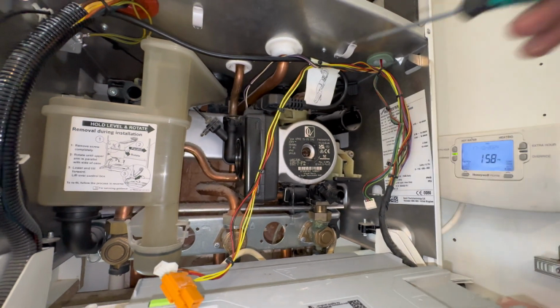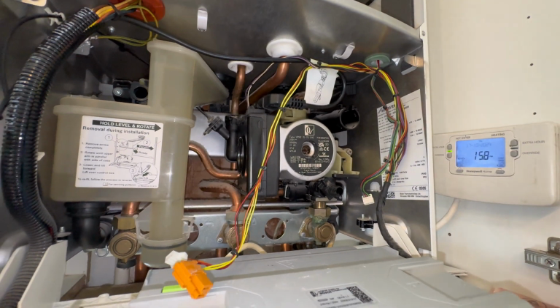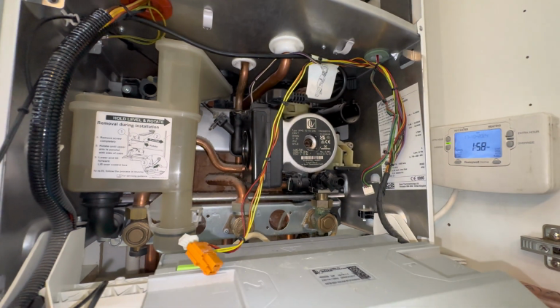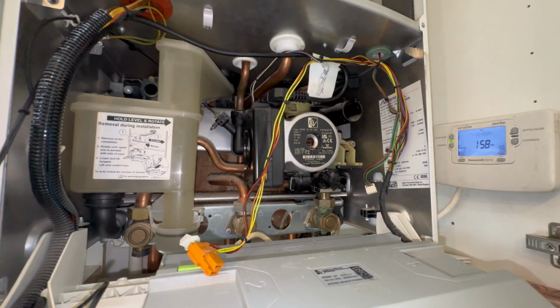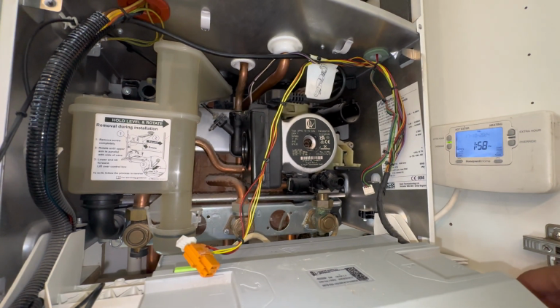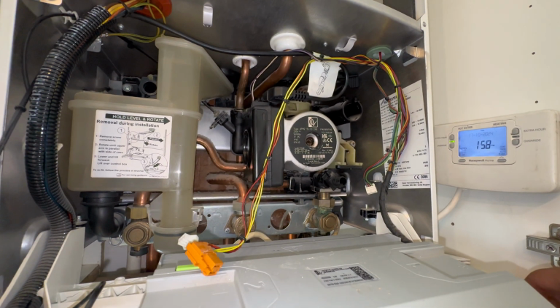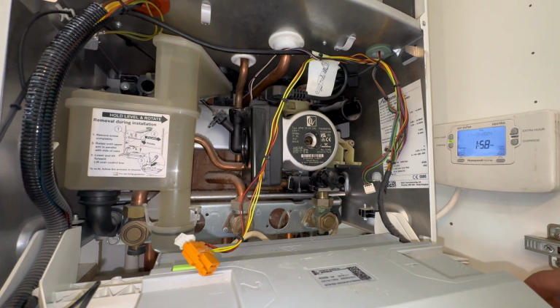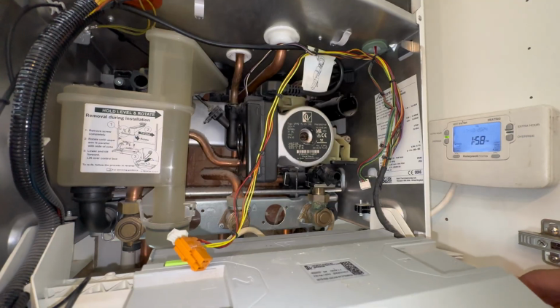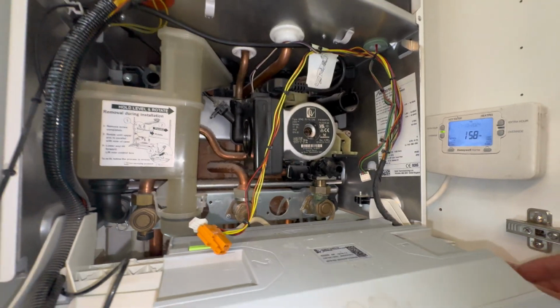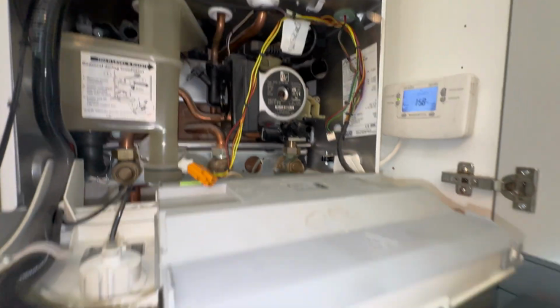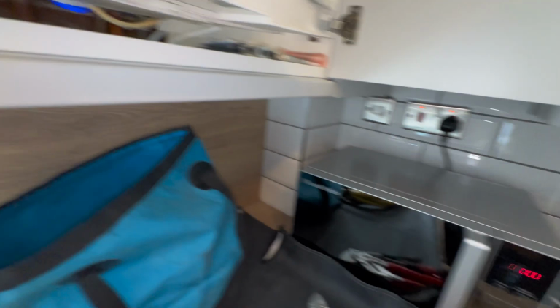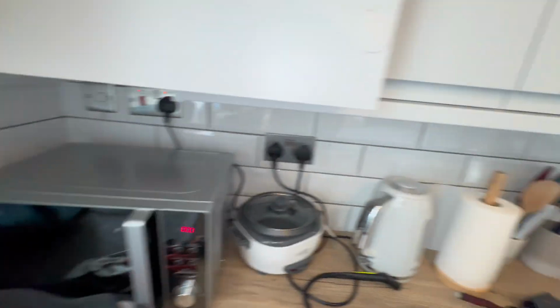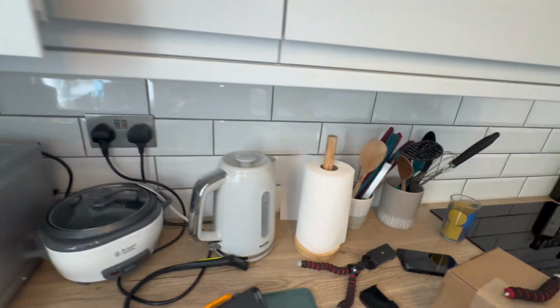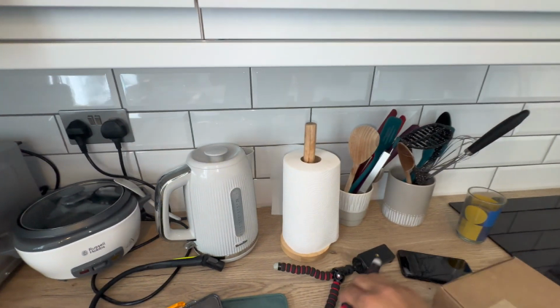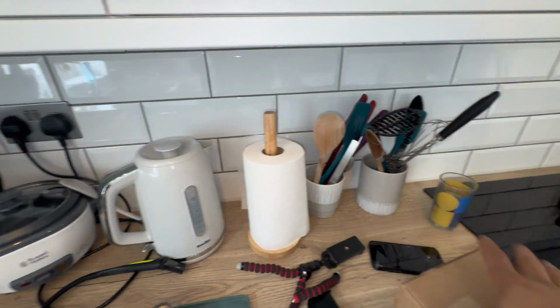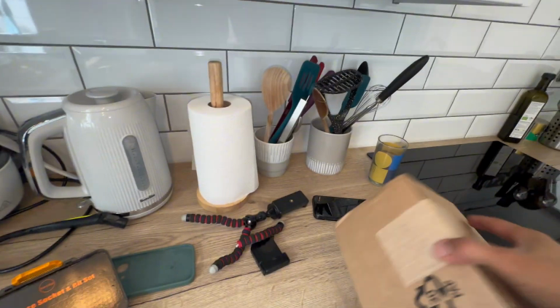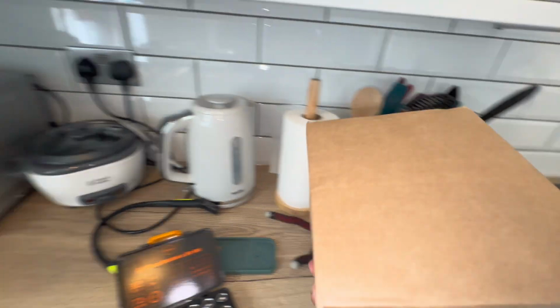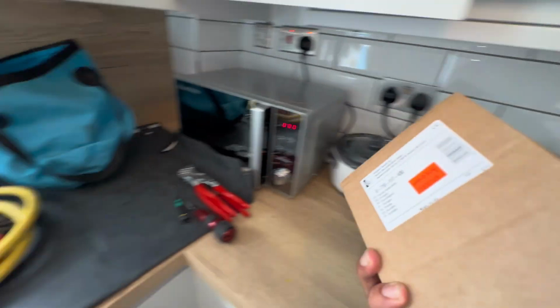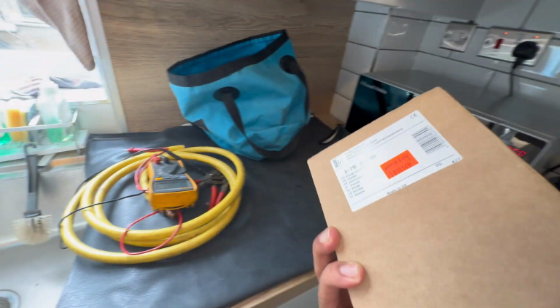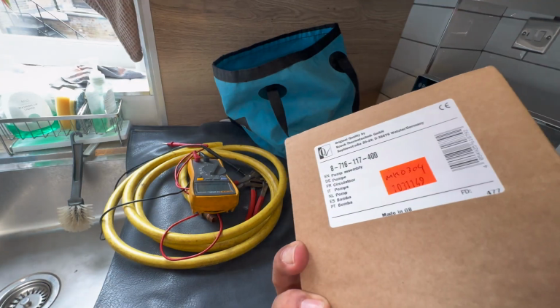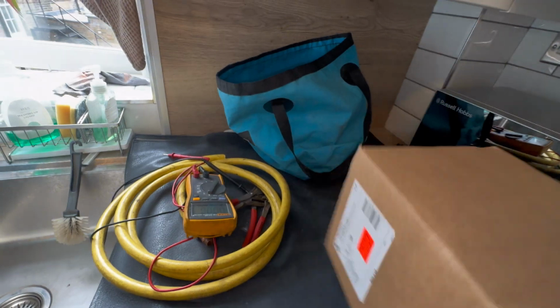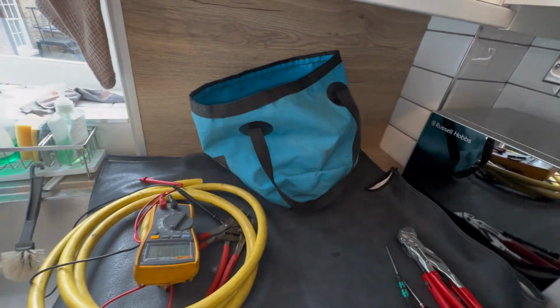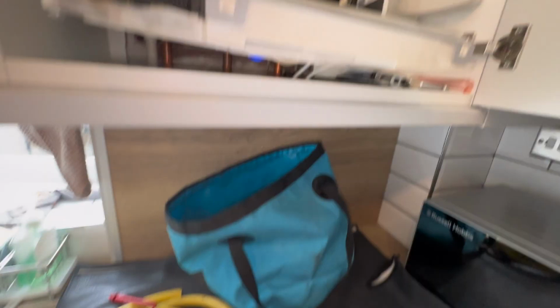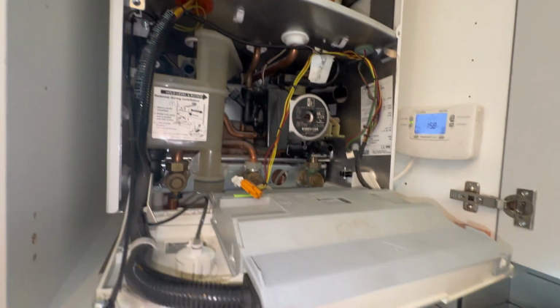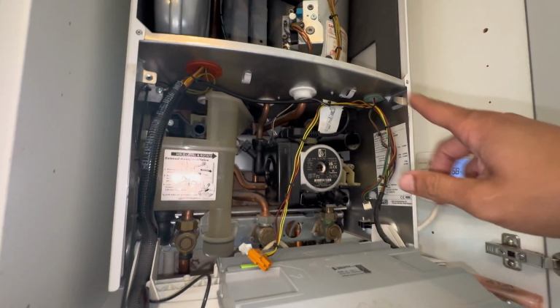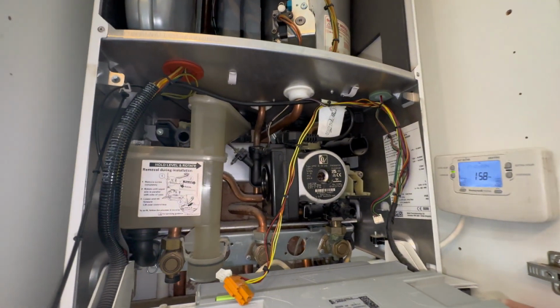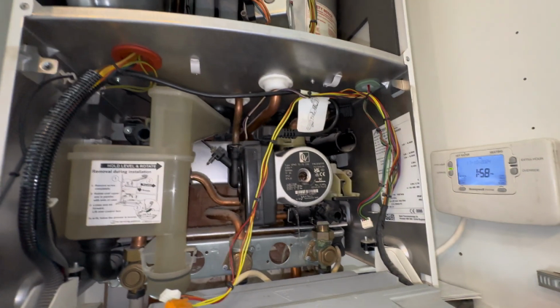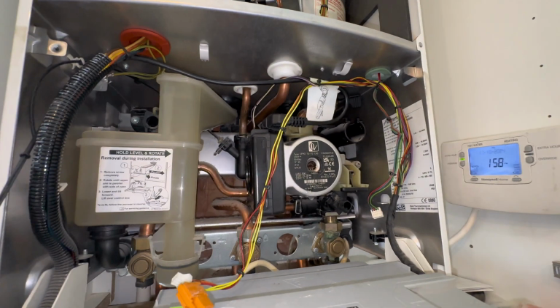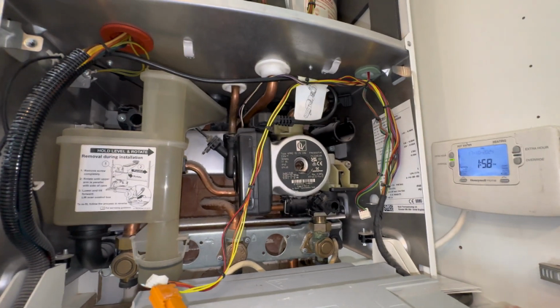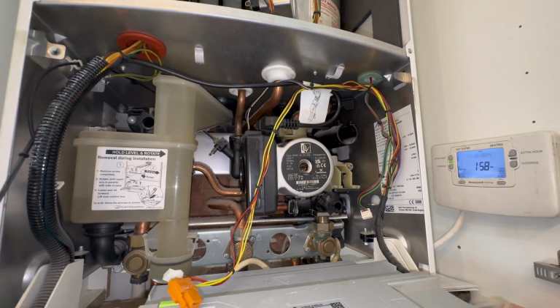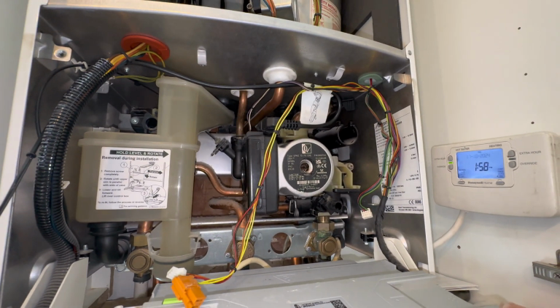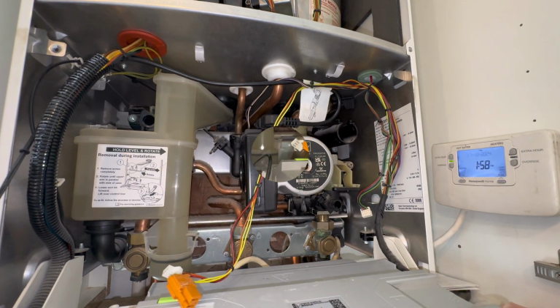I've got my bucket under there - let's take the screw out. This can be really hot water so be very careful. I'd advise using a screwdriver and put some glasses on - I've had people damage their eyes. Look - it's not spinning, not doing anything. So we are going to change the pump, which I have here. I'm going to change the whole pump body.